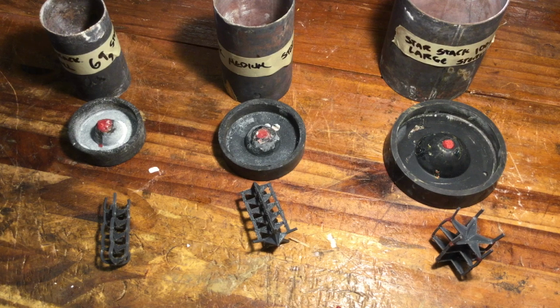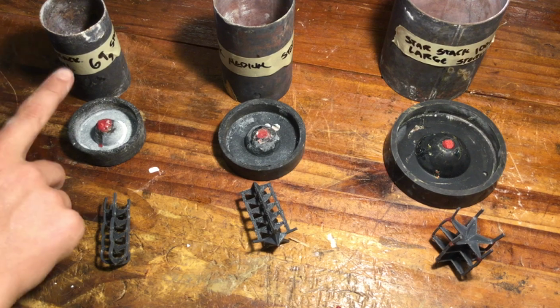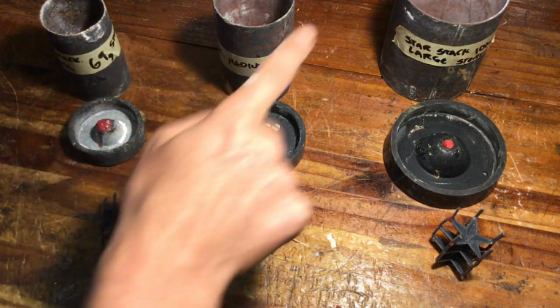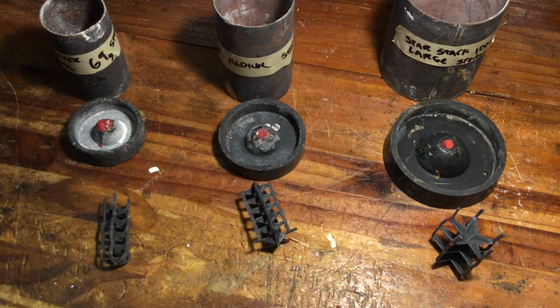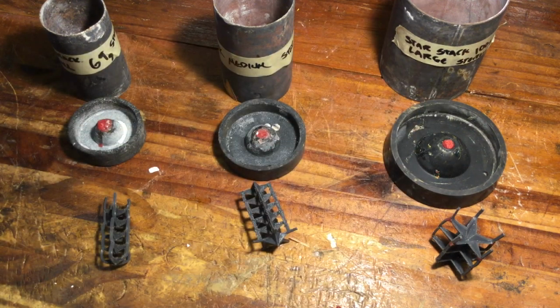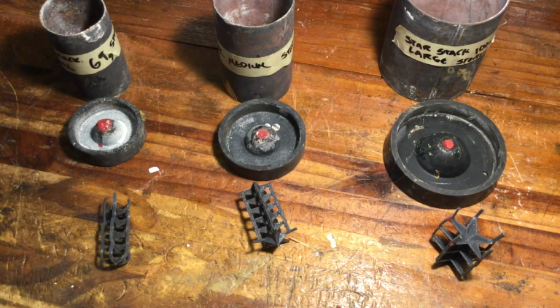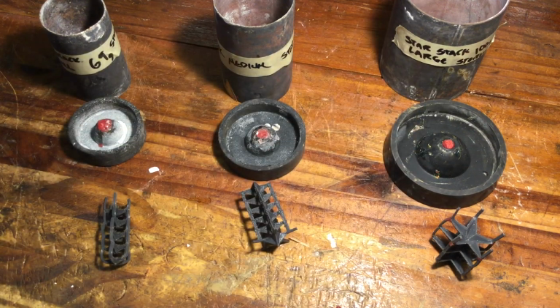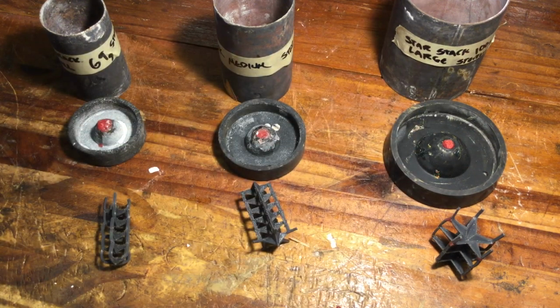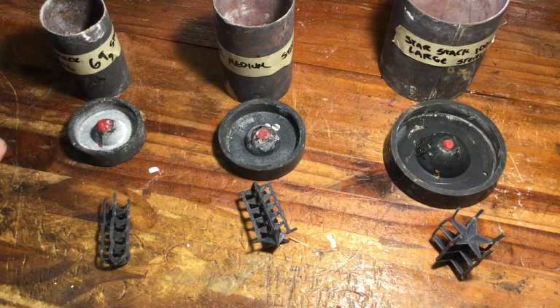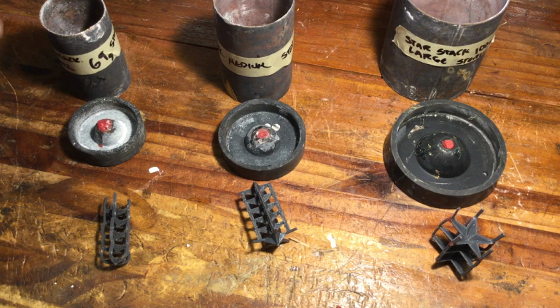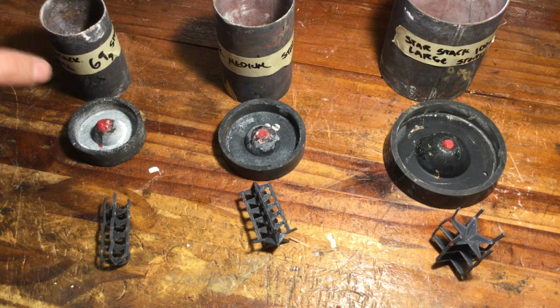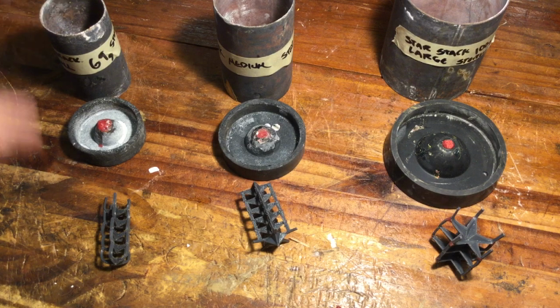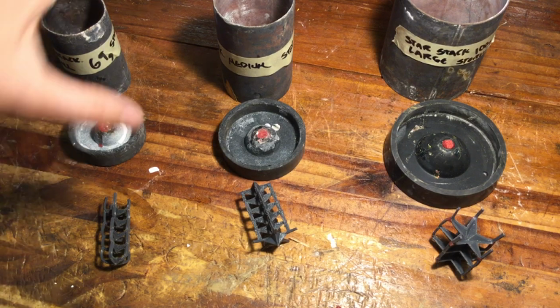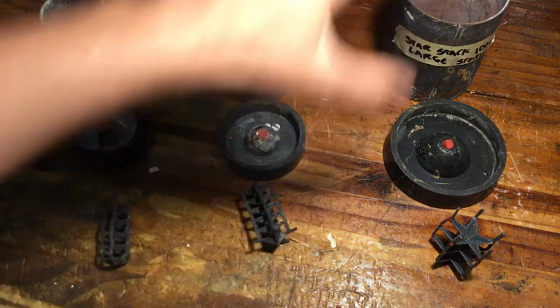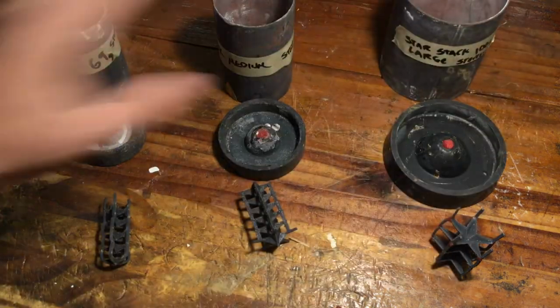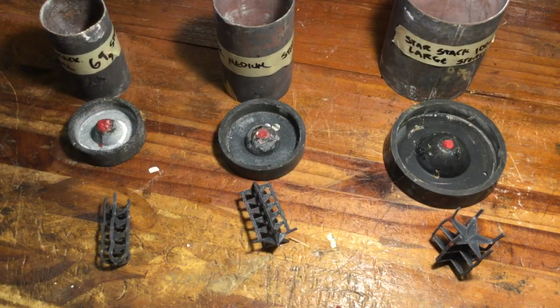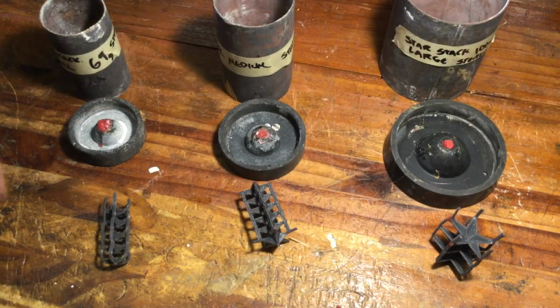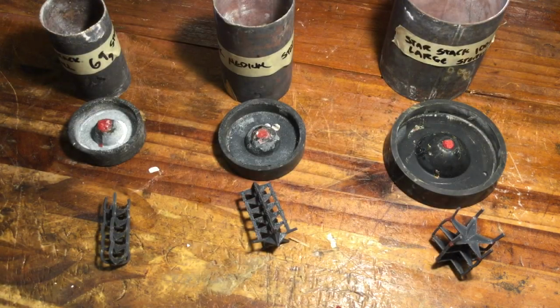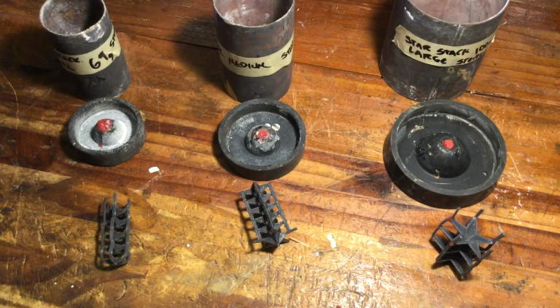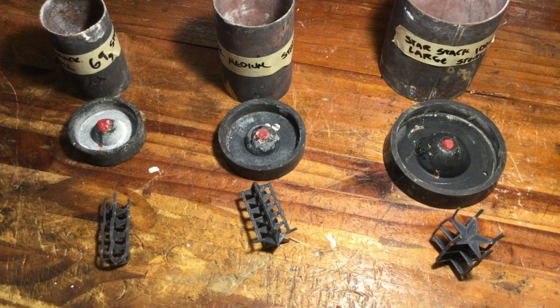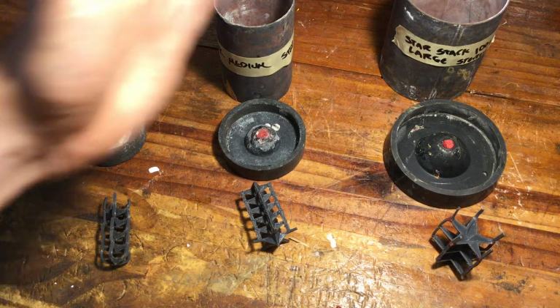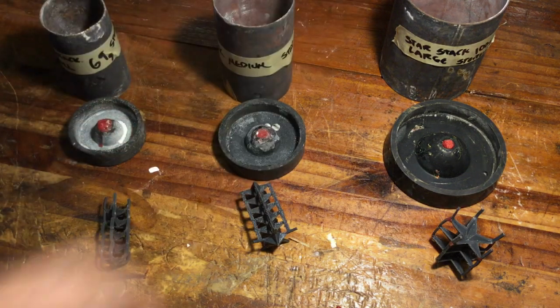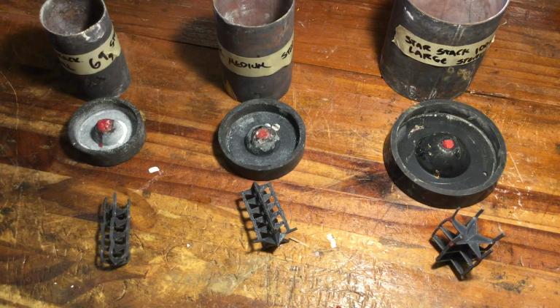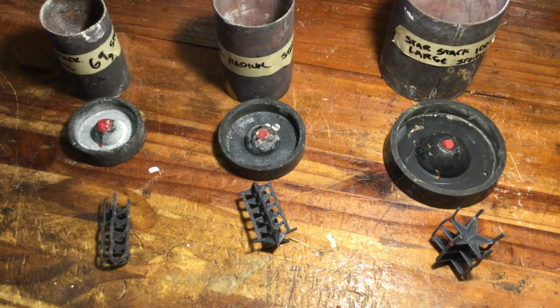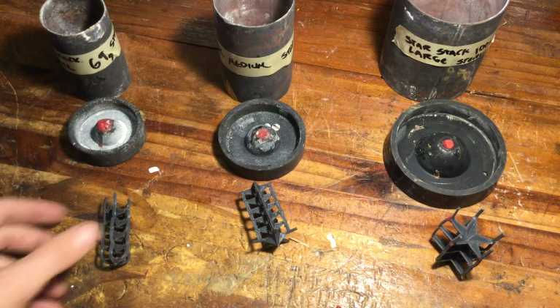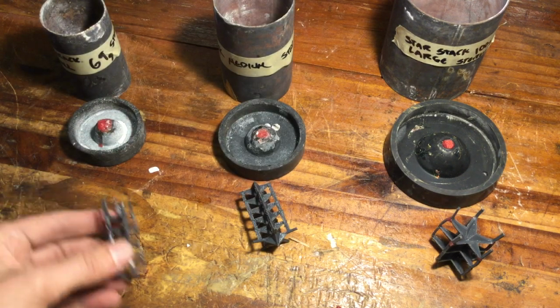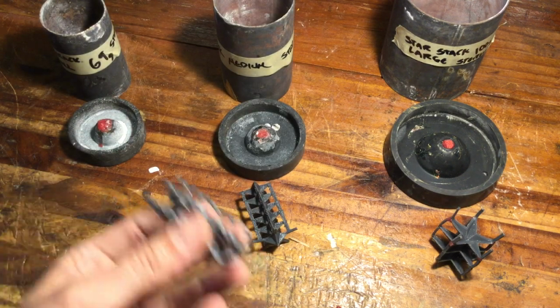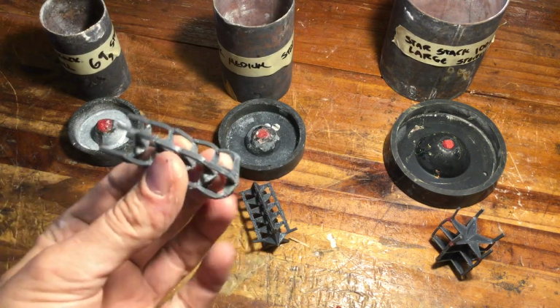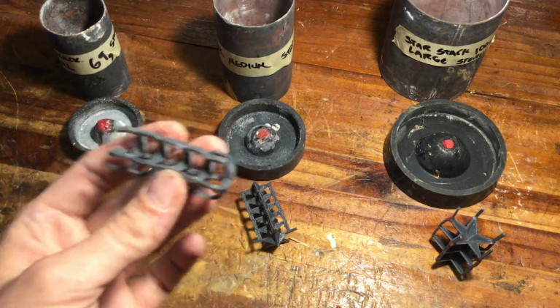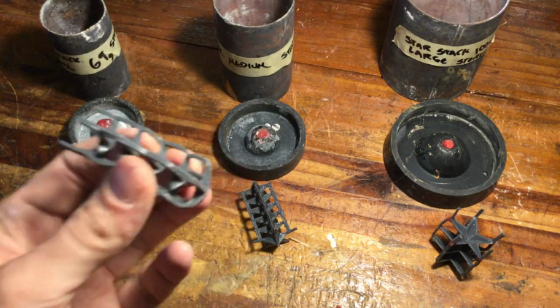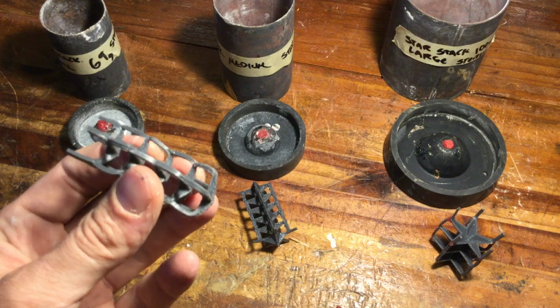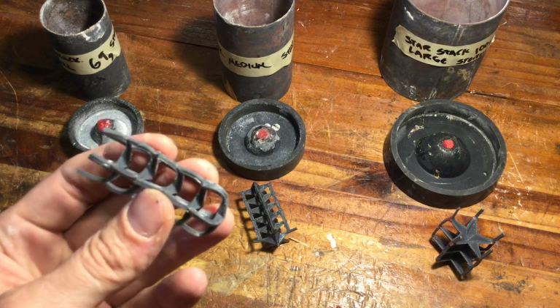We have all of our flasks labeled with the weights and the corresponding metals. We know that each one is going to be cast in silver, we know exactly how much each one weighs based on water displacement, and now we want to get through the flow dynamics of spruing.